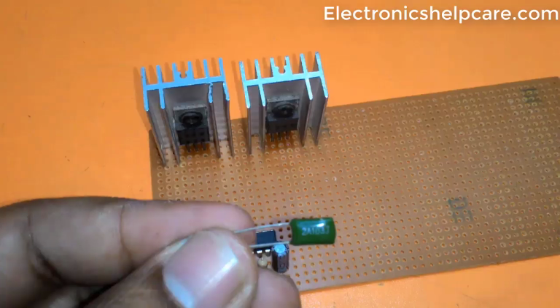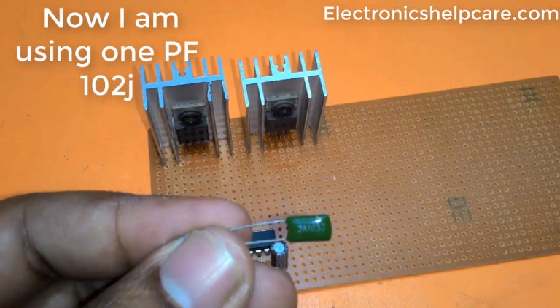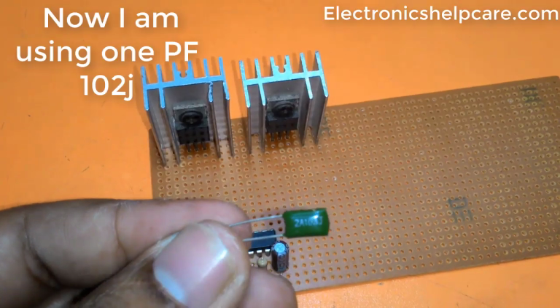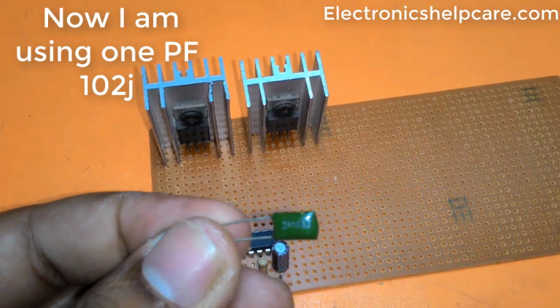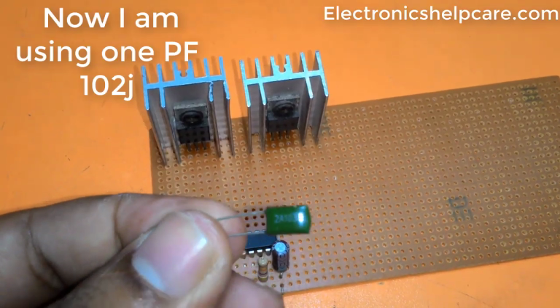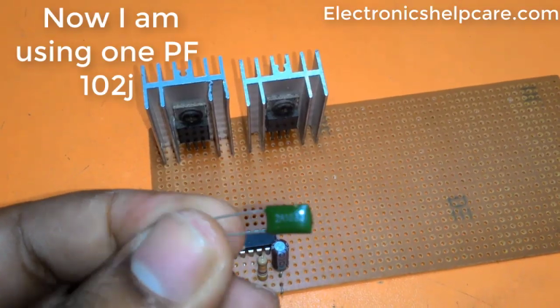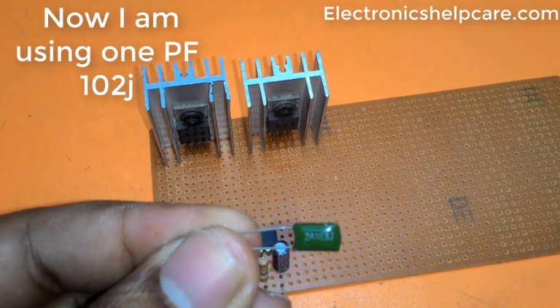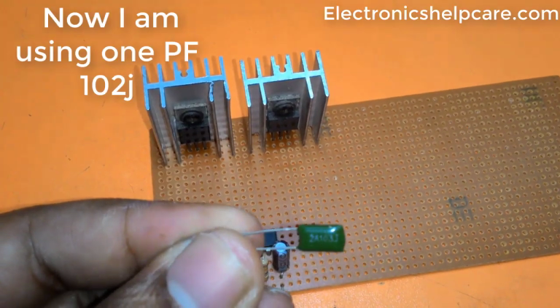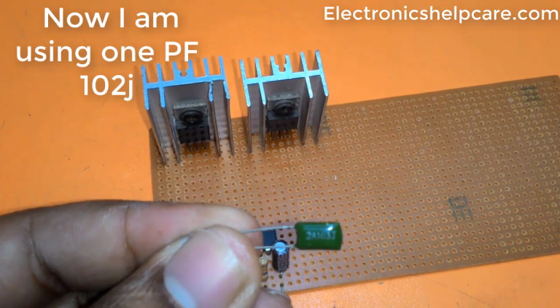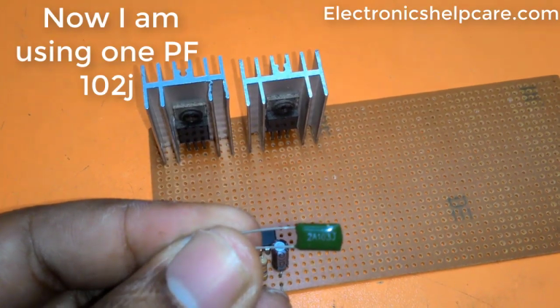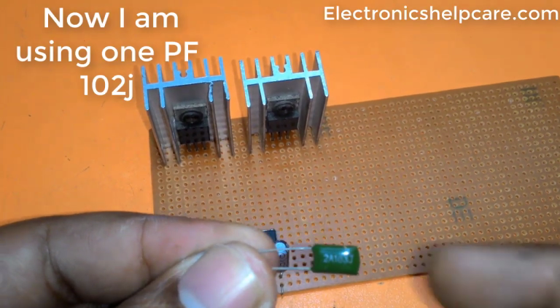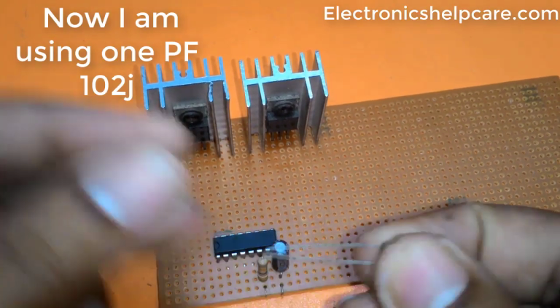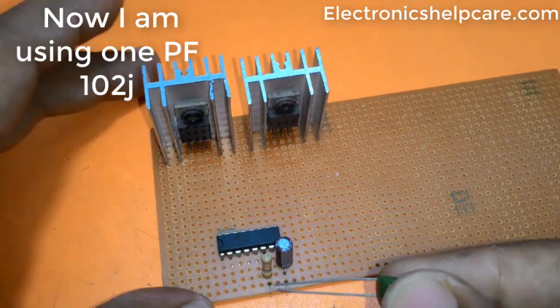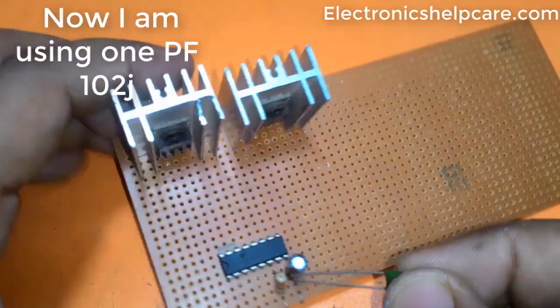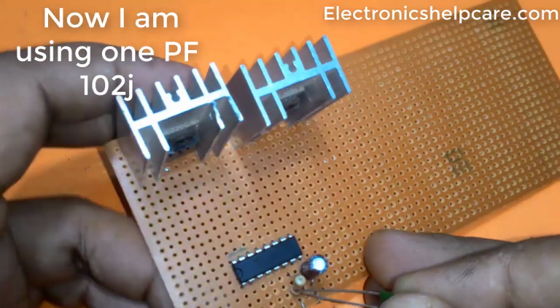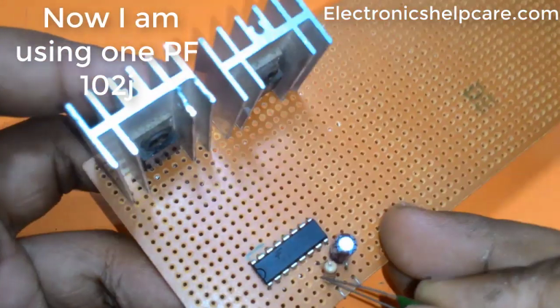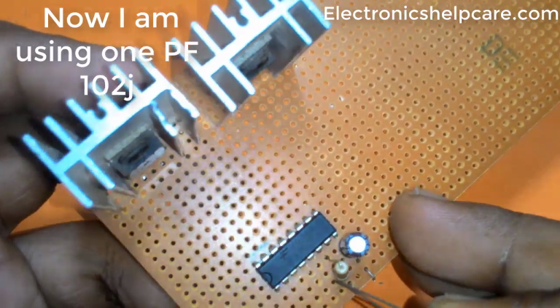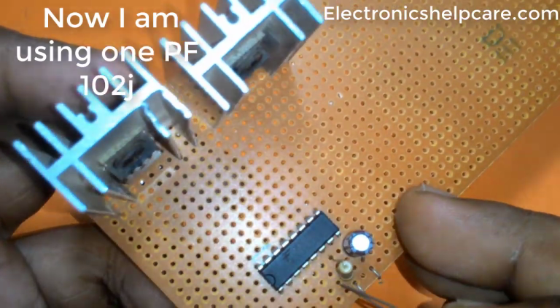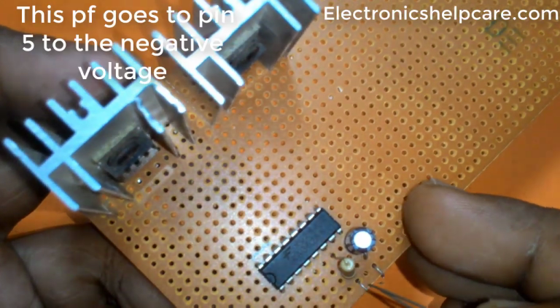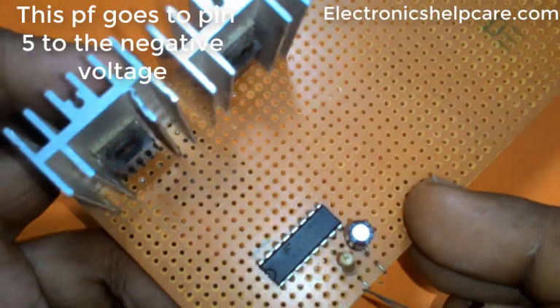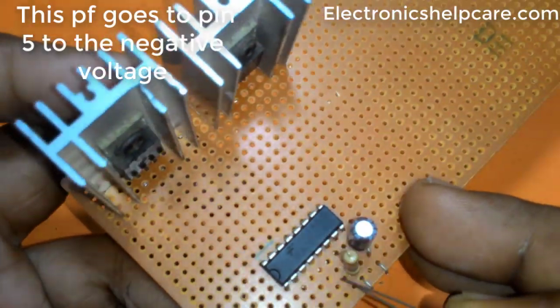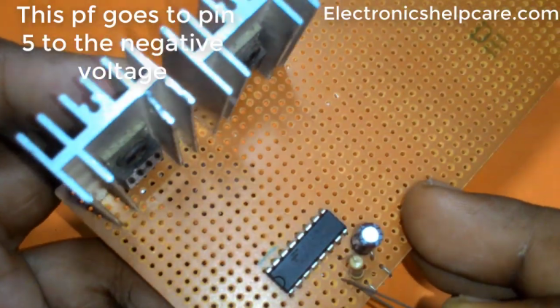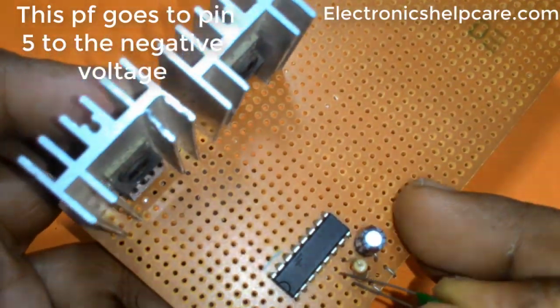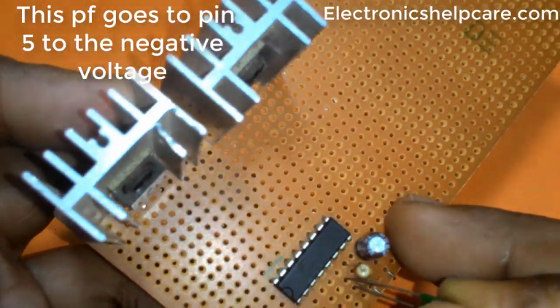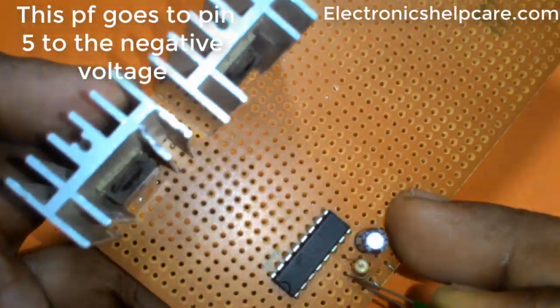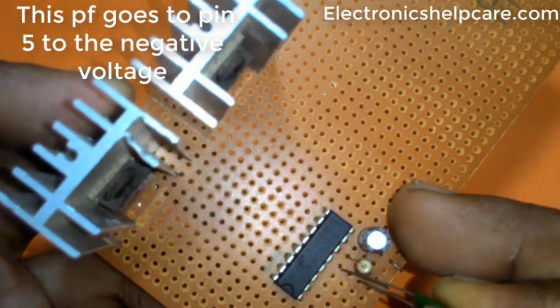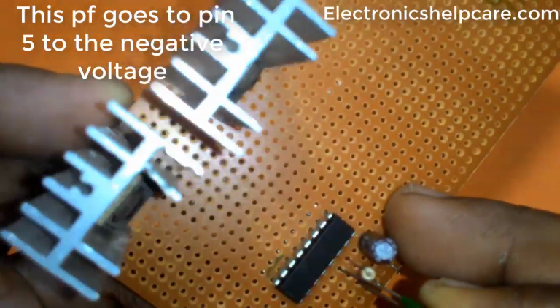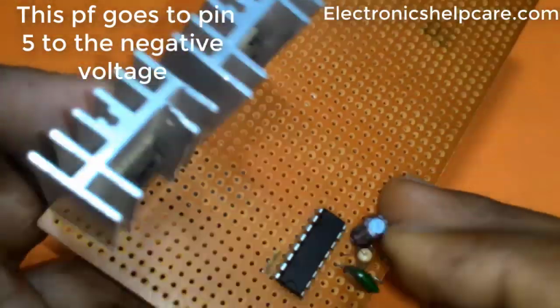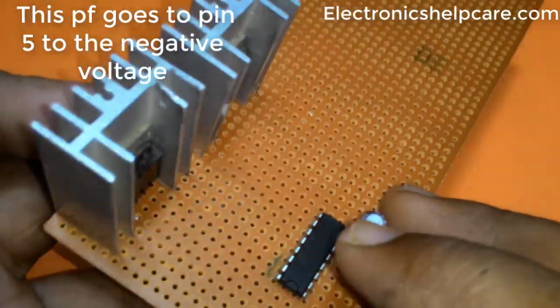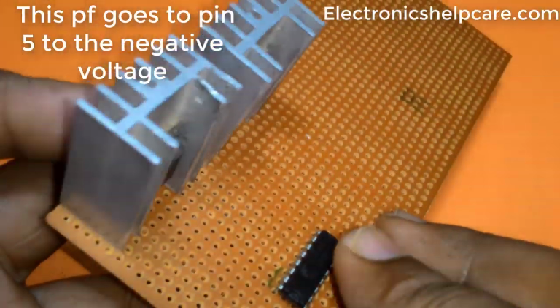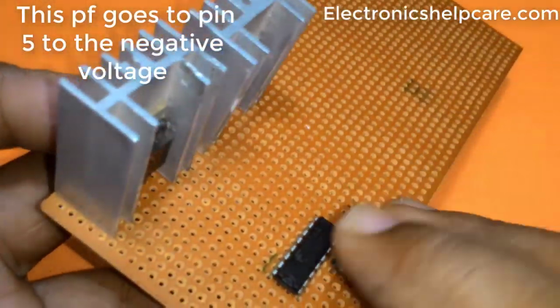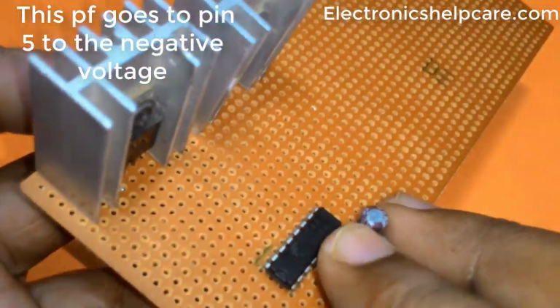Now I am using a 1PF102J capacitor. This capacitor connects from IC pin 5 to the negative voltage.